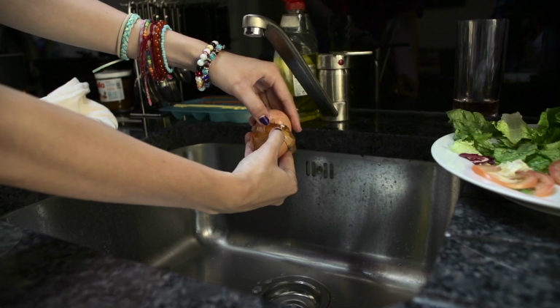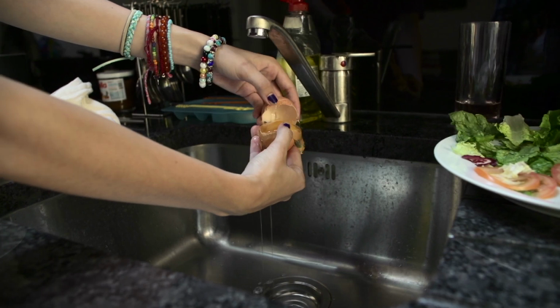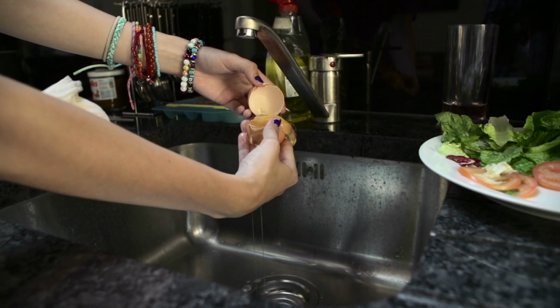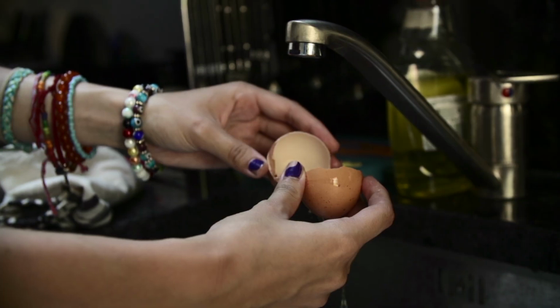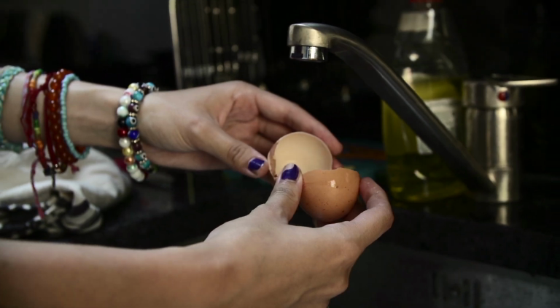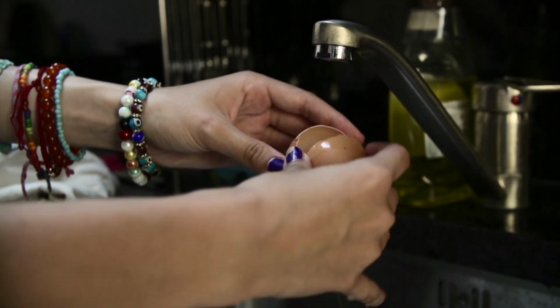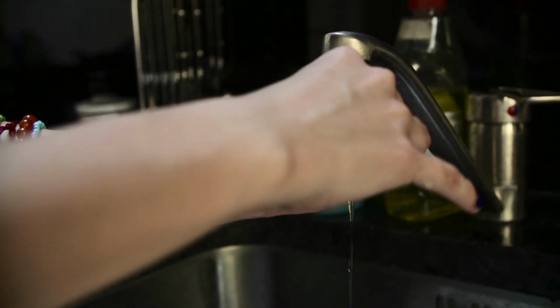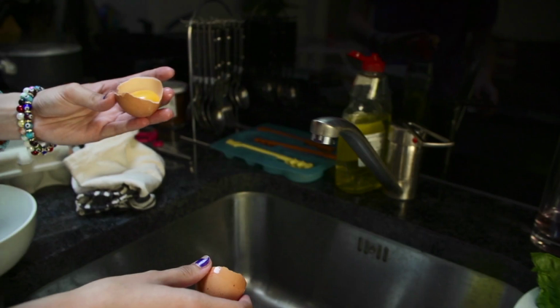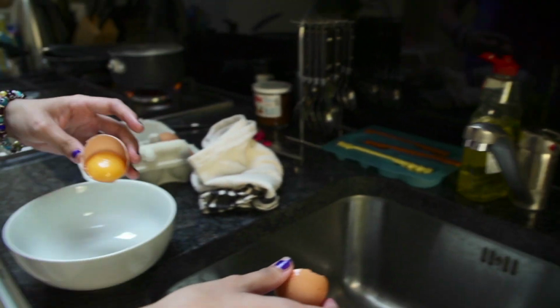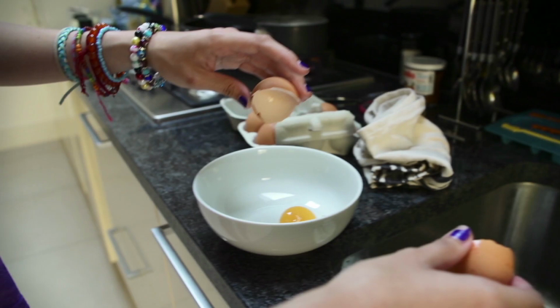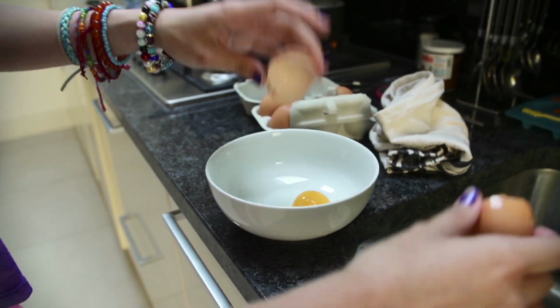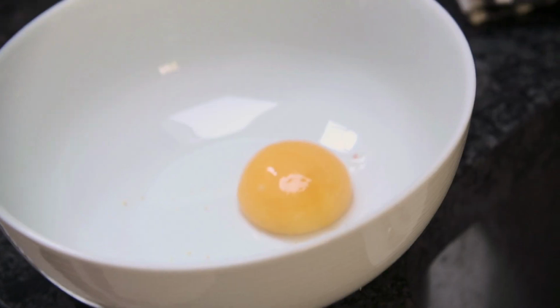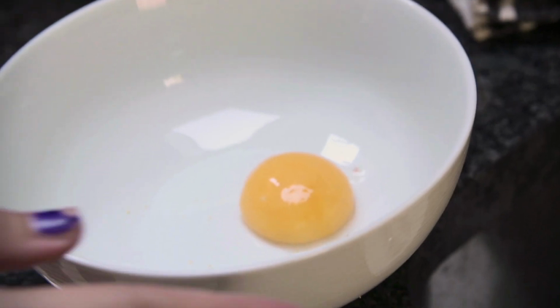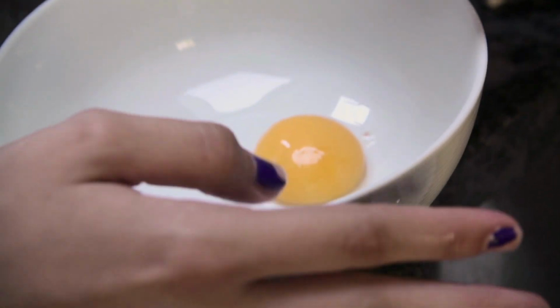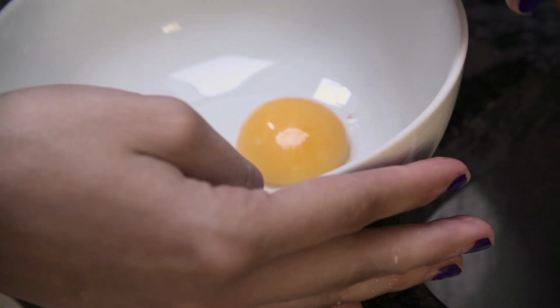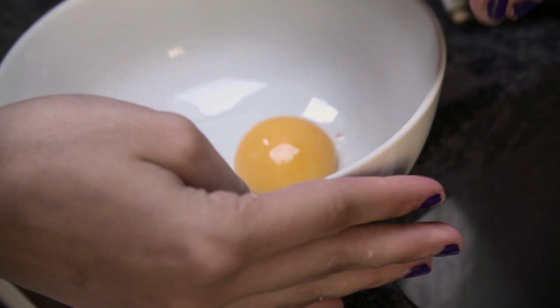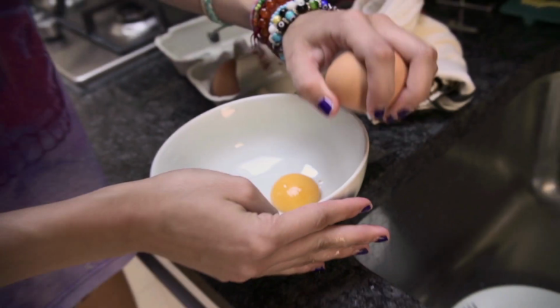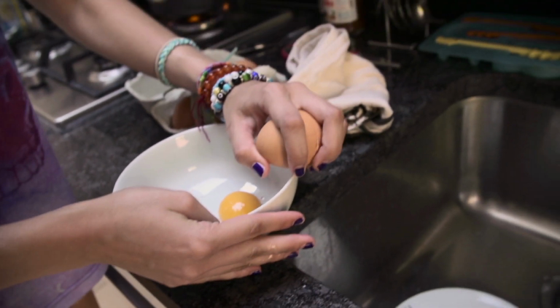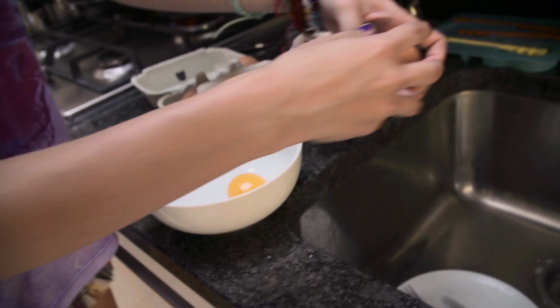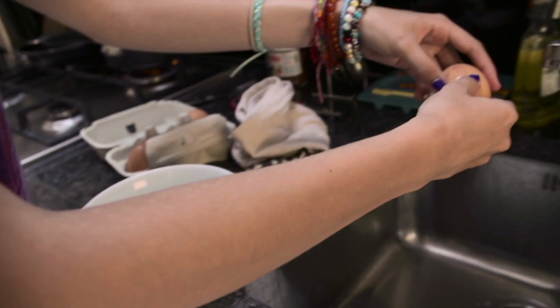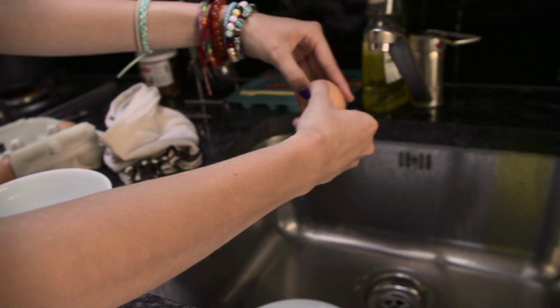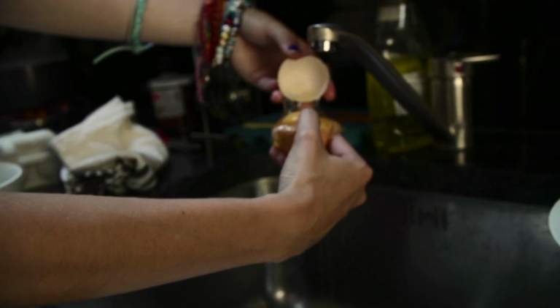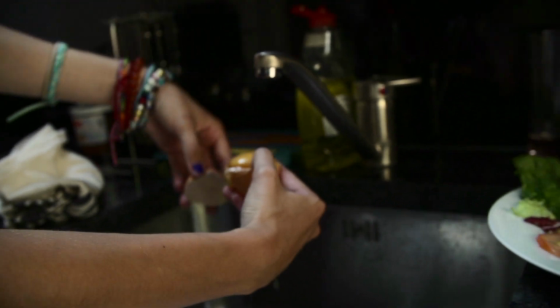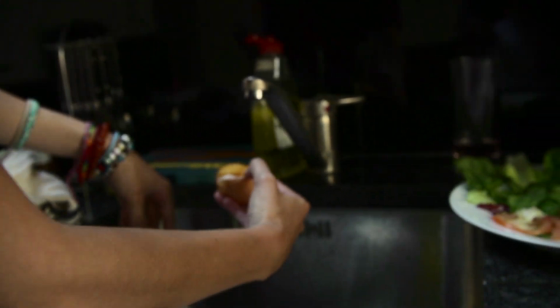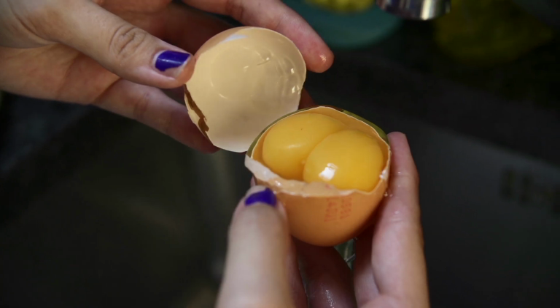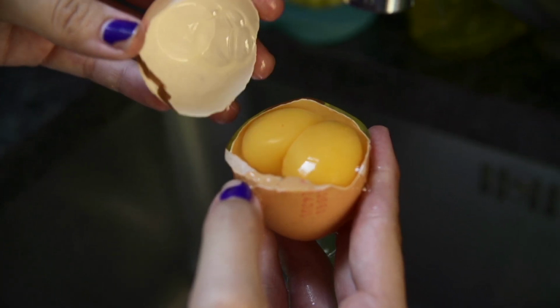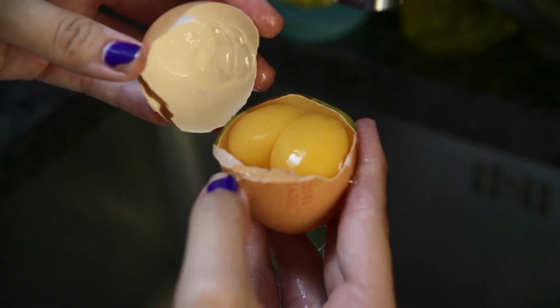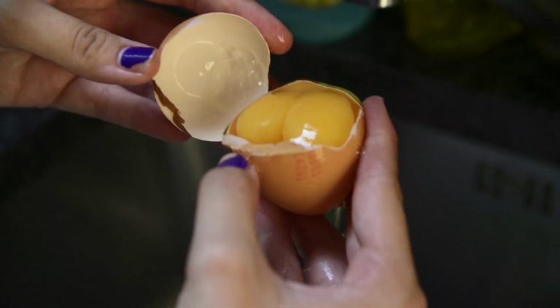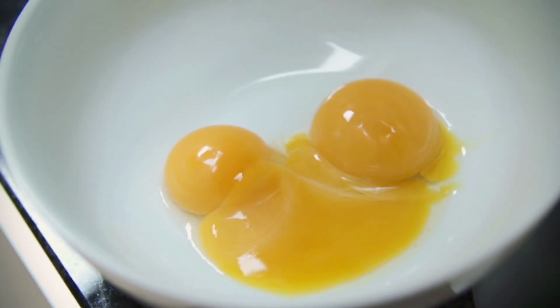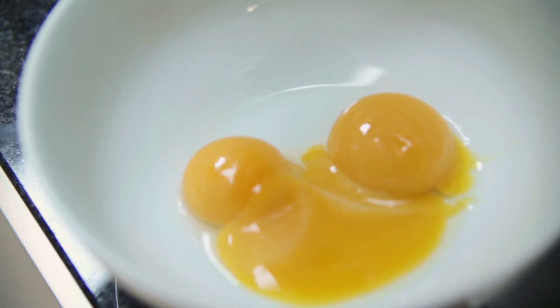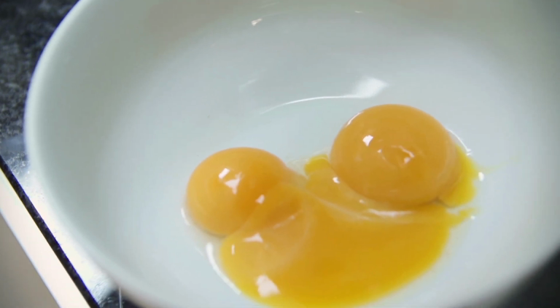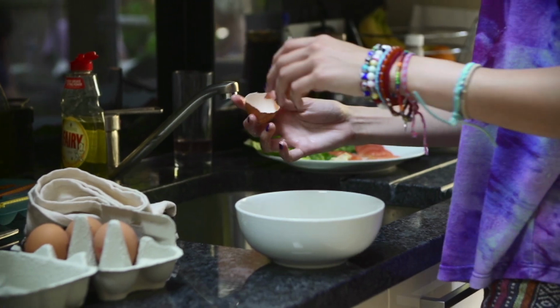Everyone used to laugh at me in the kitchen, so I'm trying to prove that I can cook. Have you ever seen that before? It's all over the floor.